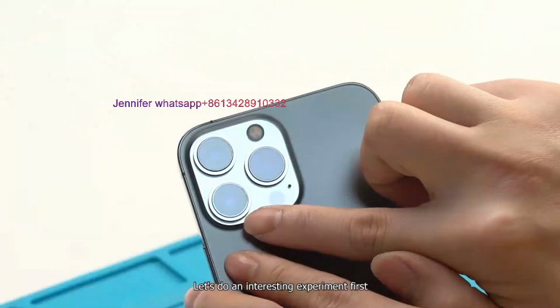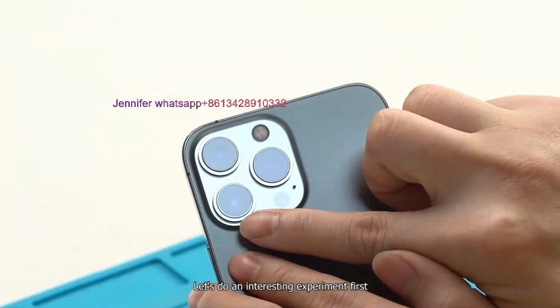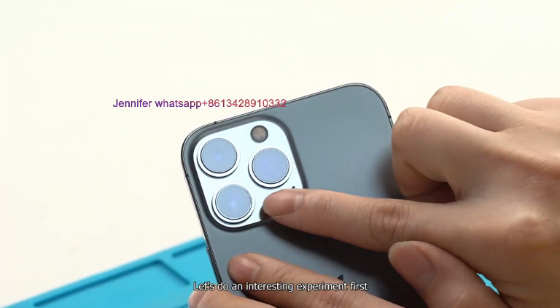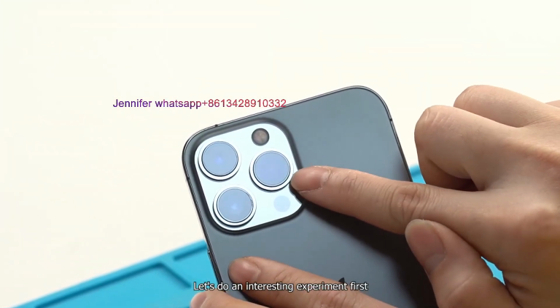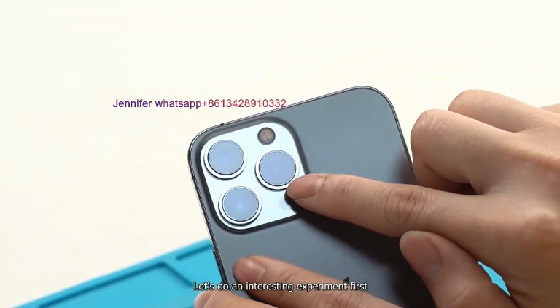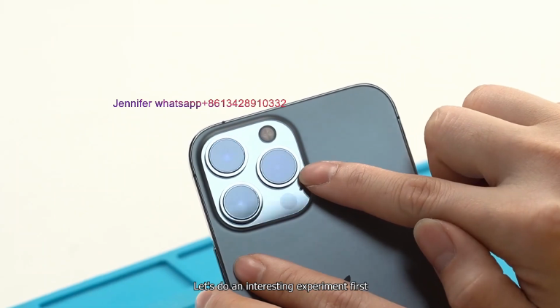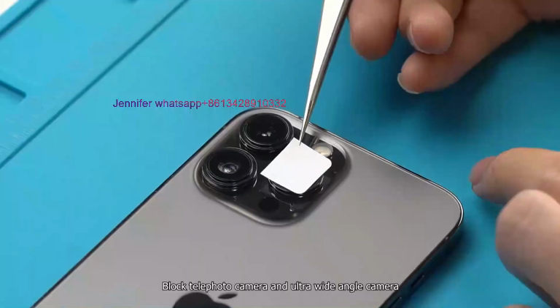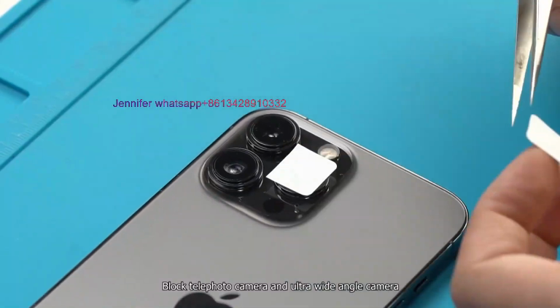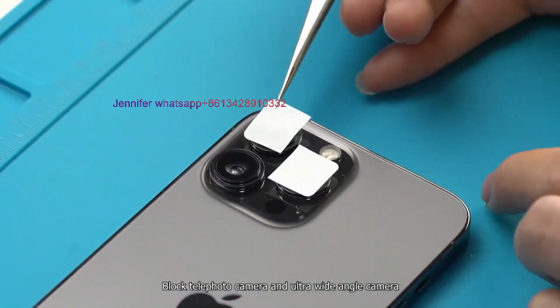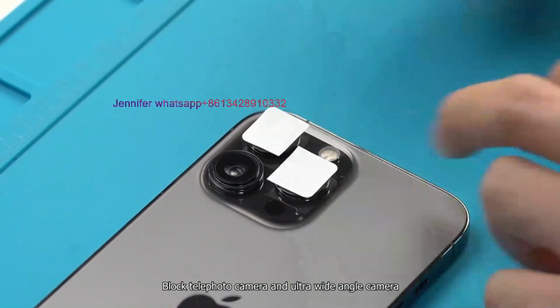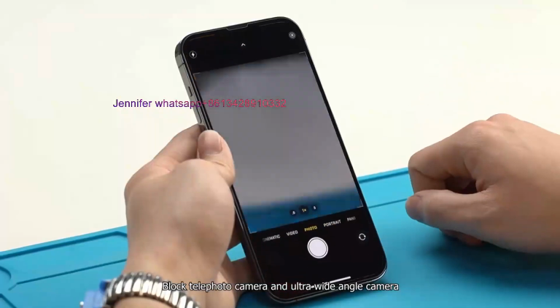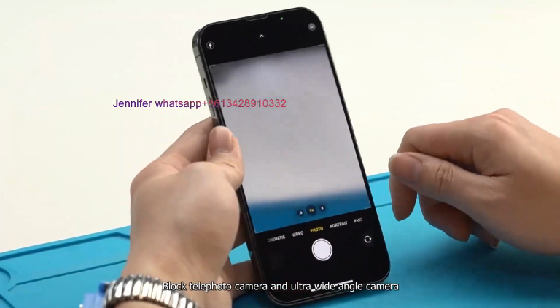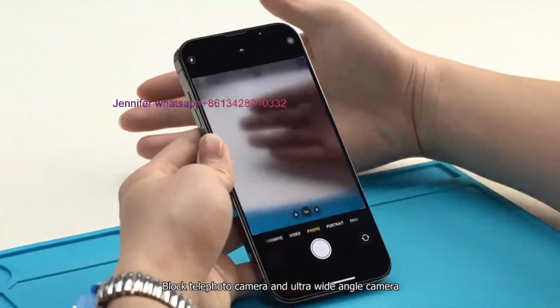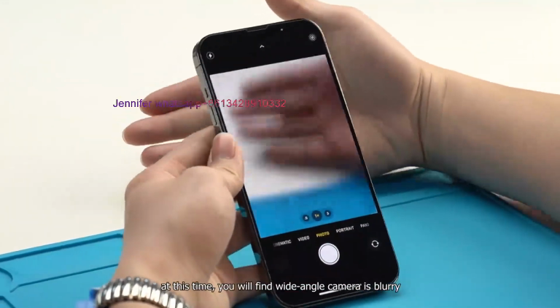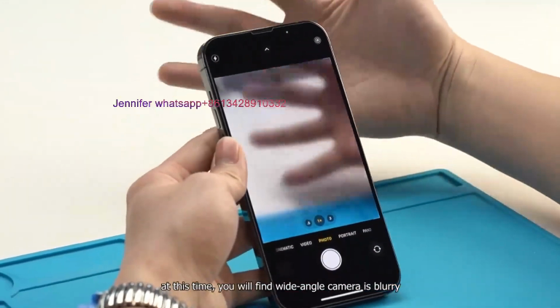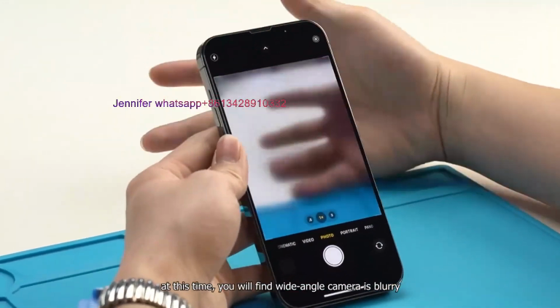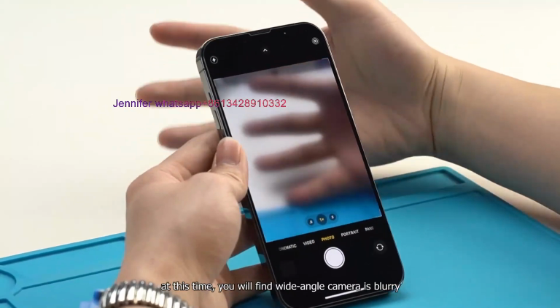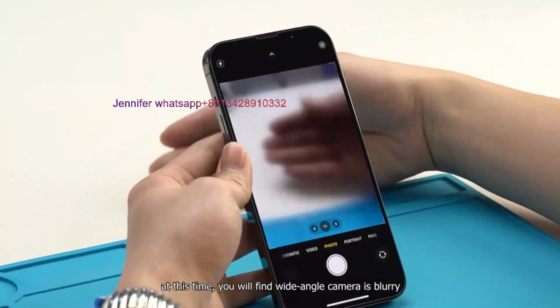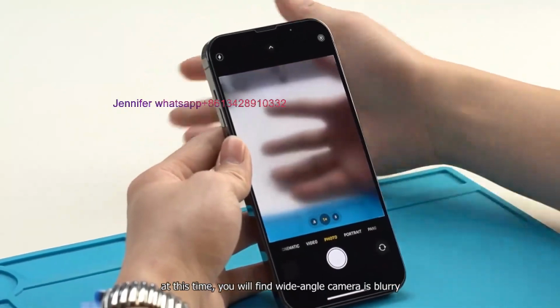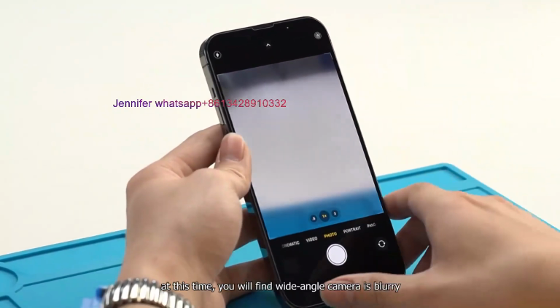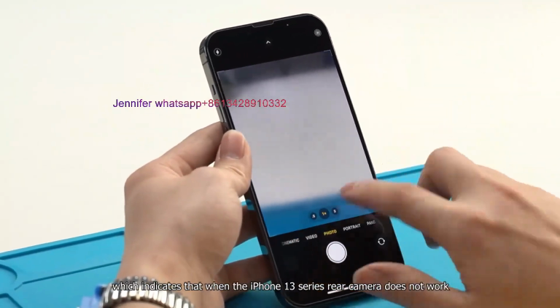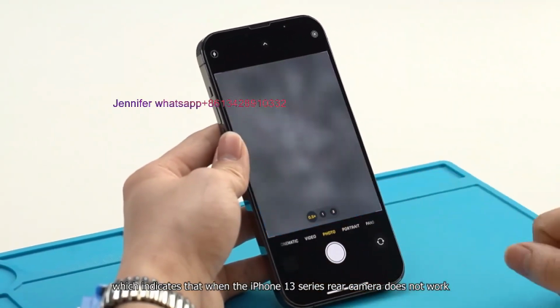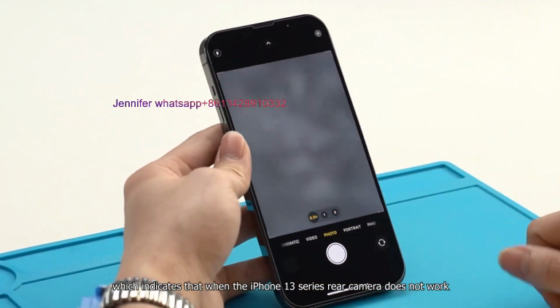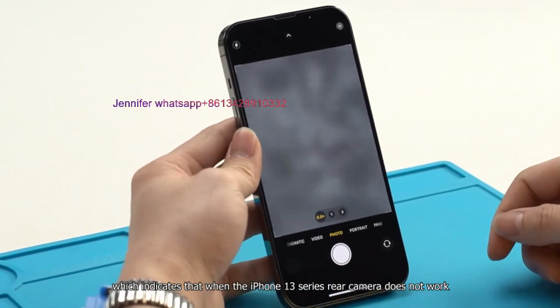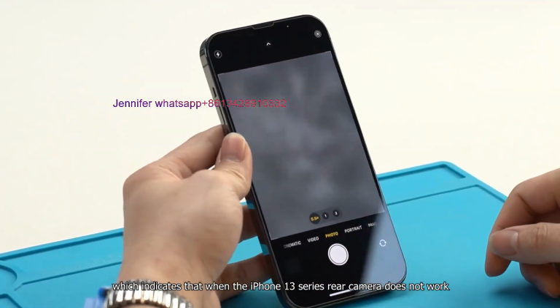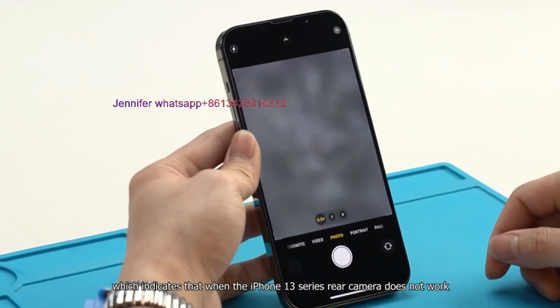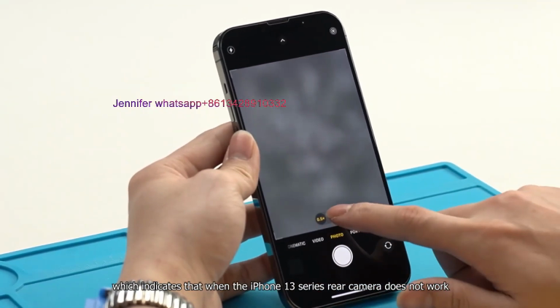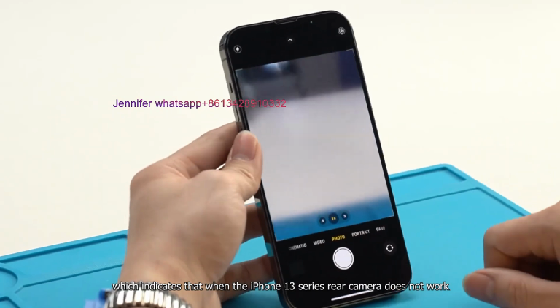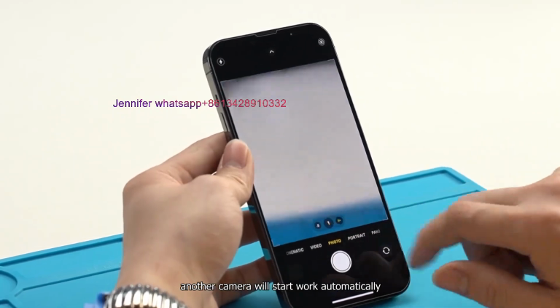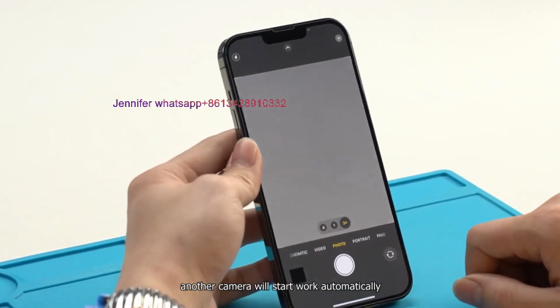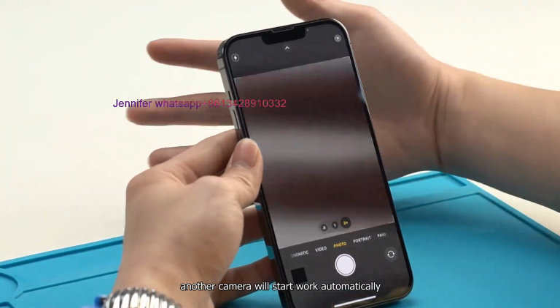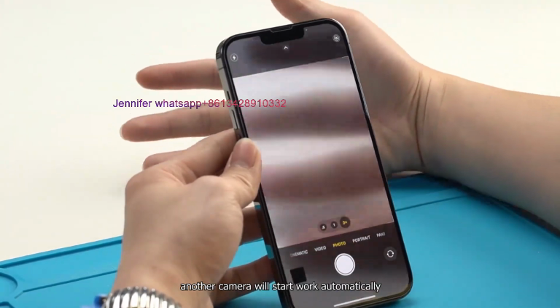Let's do an interesting experiment first. Block the telephoto camera and ultra-wide-angle camera. At this time, you will find the wide-angle camera is blurry, which indicates that when the iPhone 13 series rear camera does not work, the other camera will start working automatically.